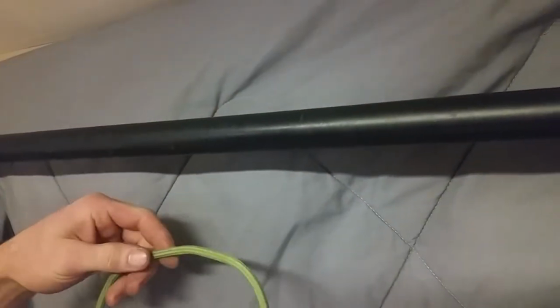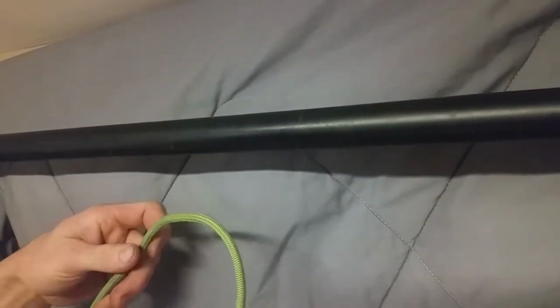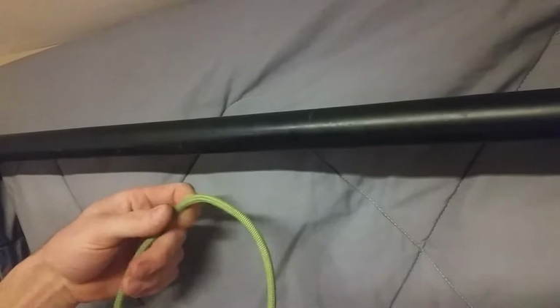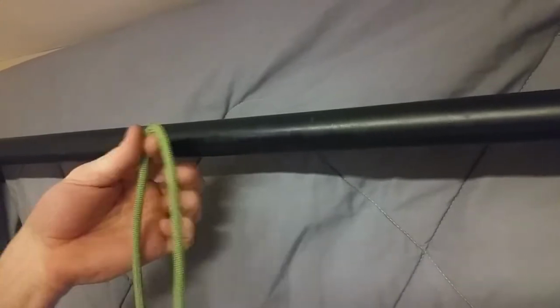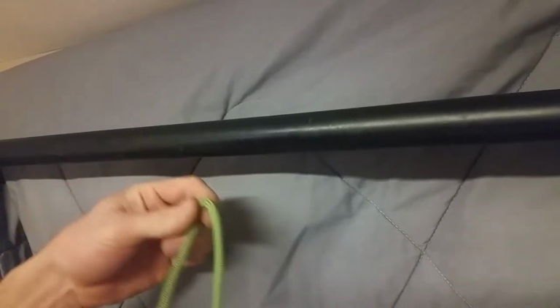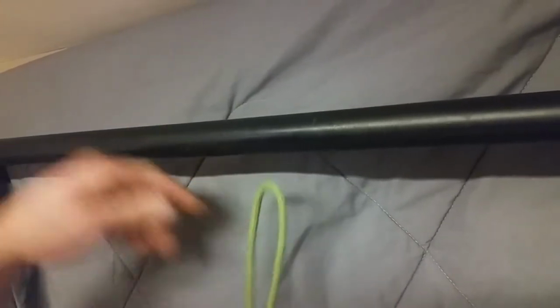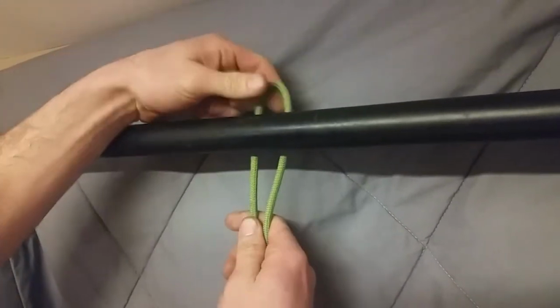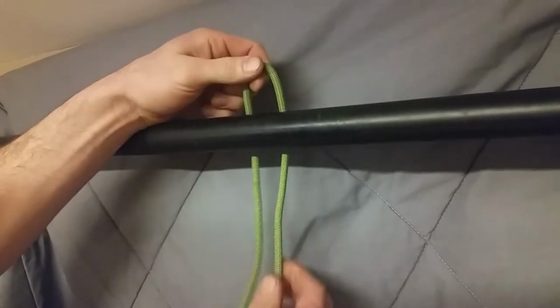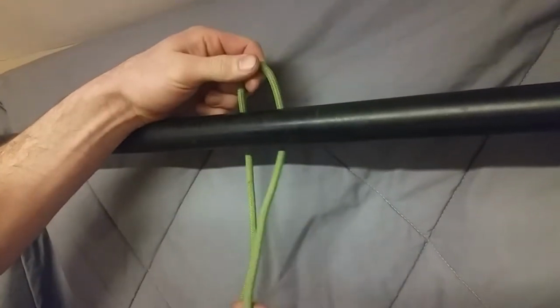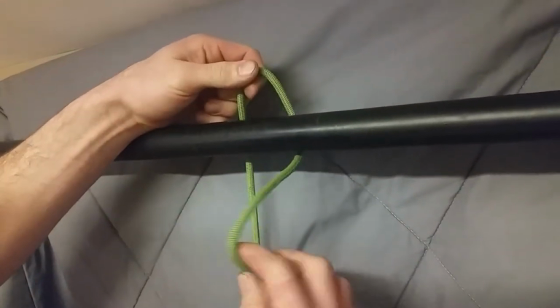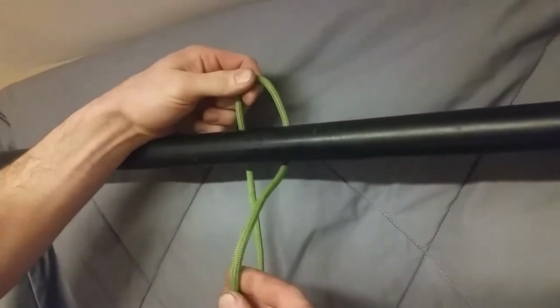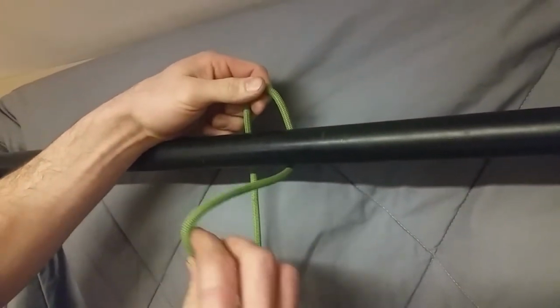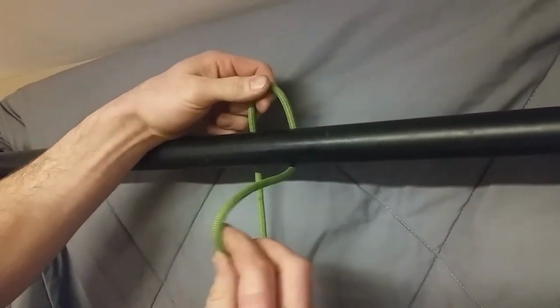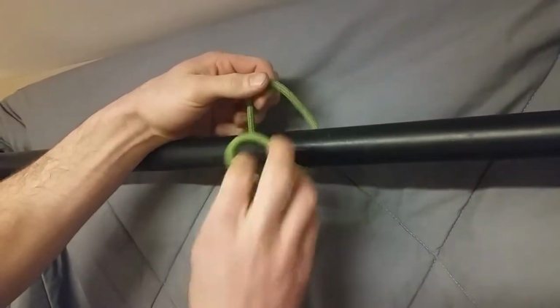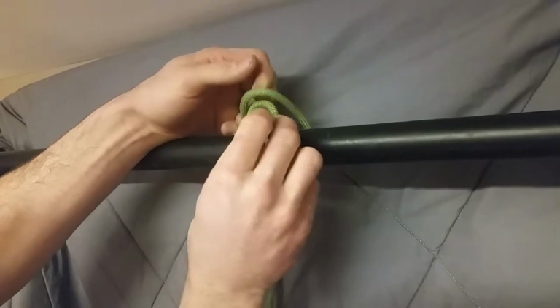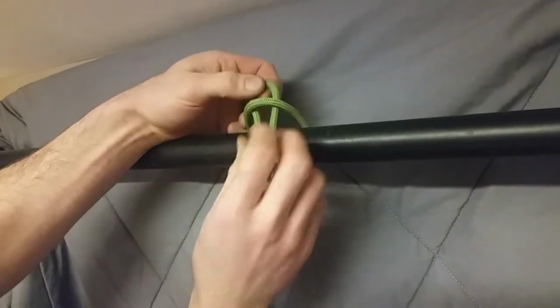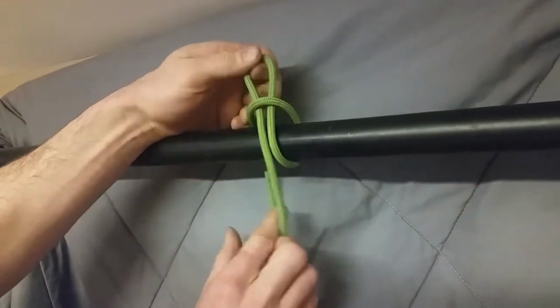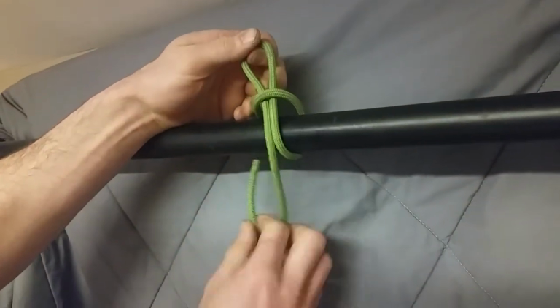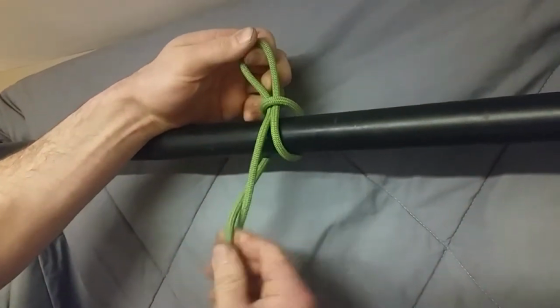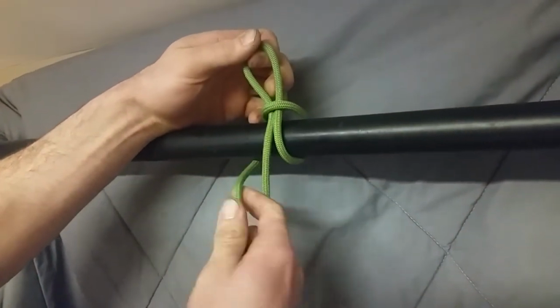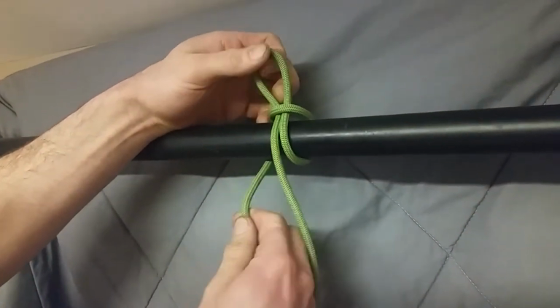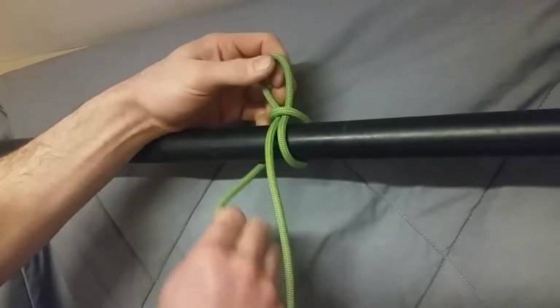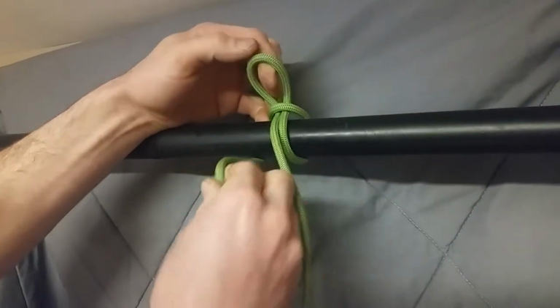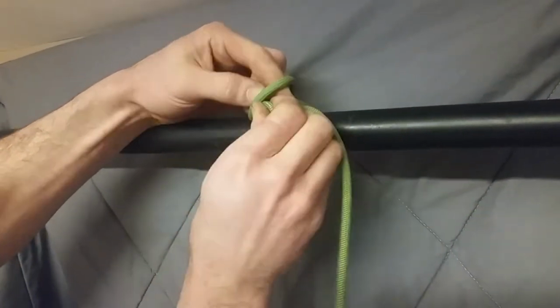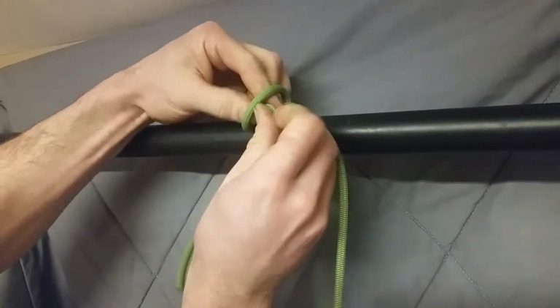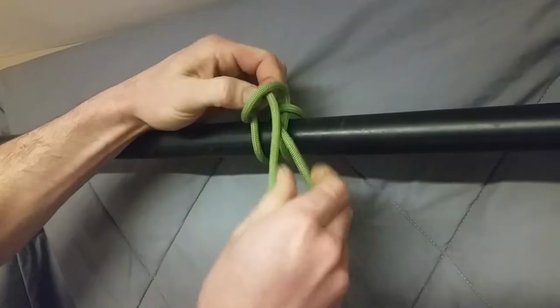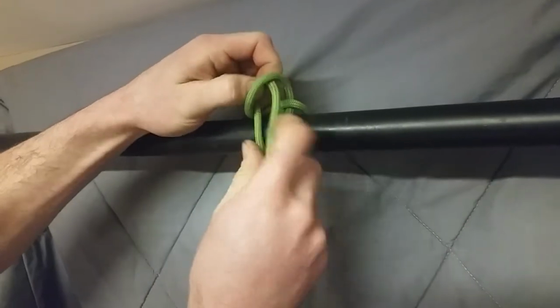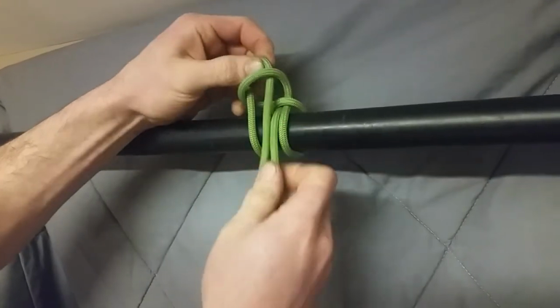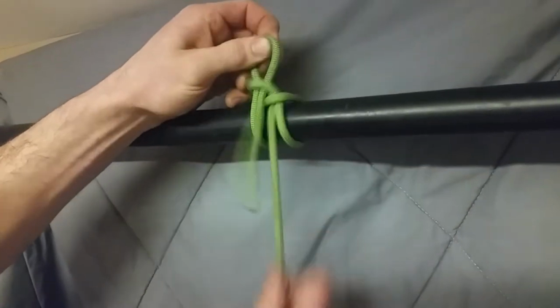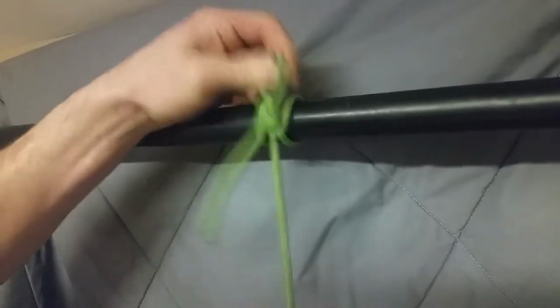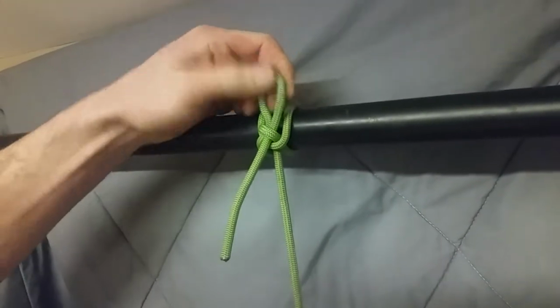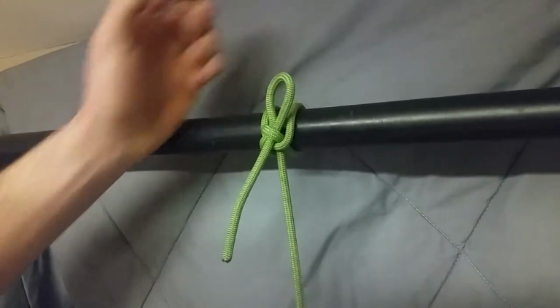To tie it you simply grab a bite of the rope, put it behind the pipe, grab a bite on your standing part, put it through. Now grab a bite on your working end and put it through. Pull it through there and there you have it.